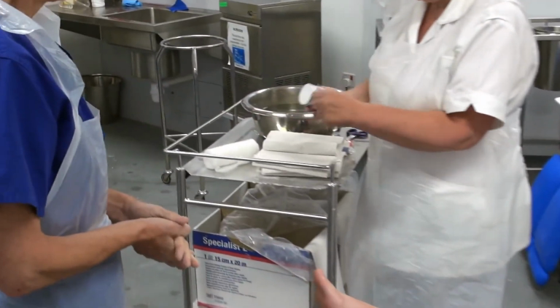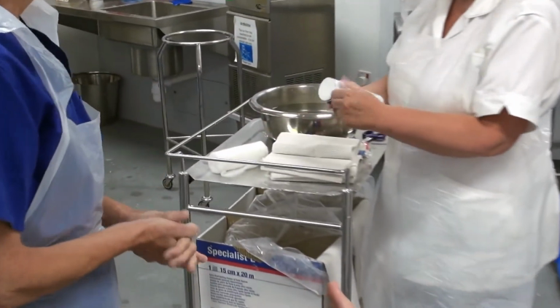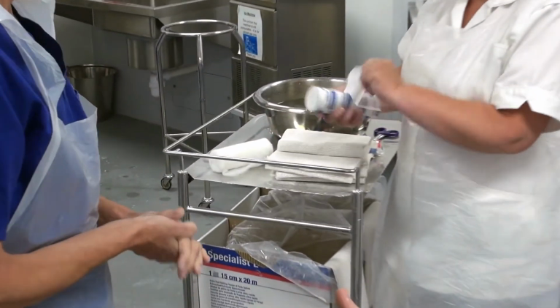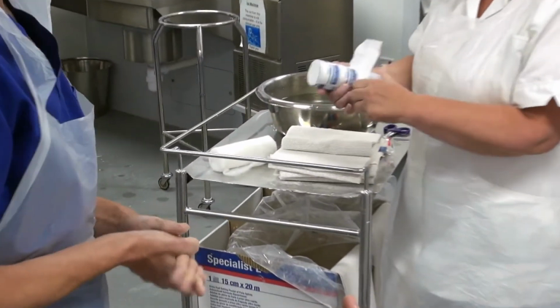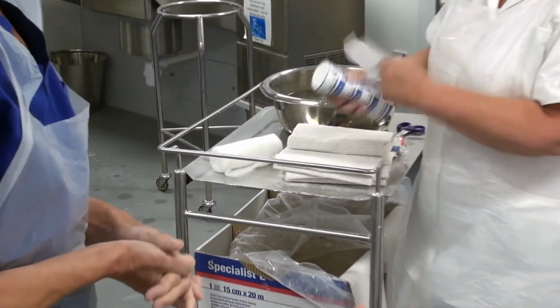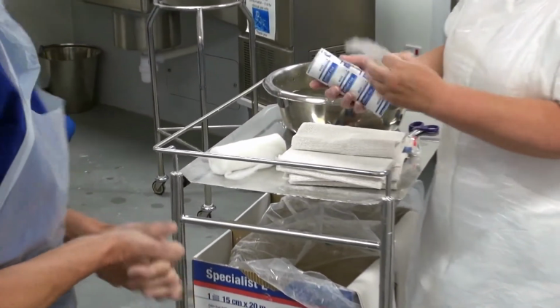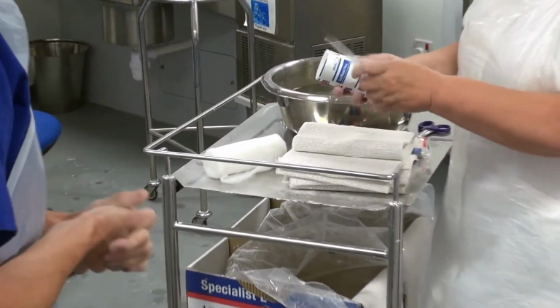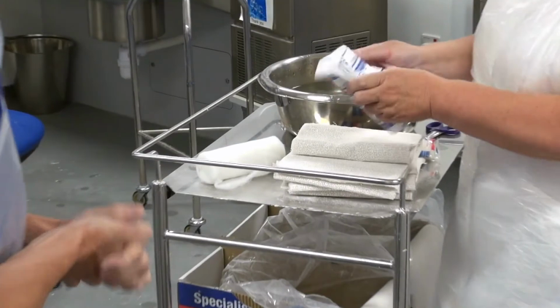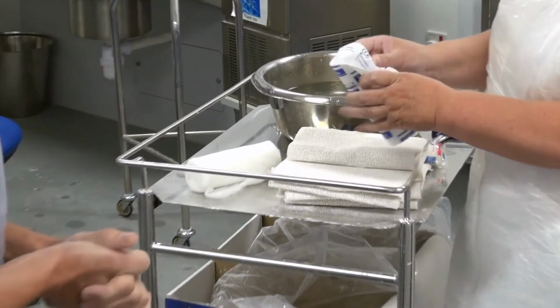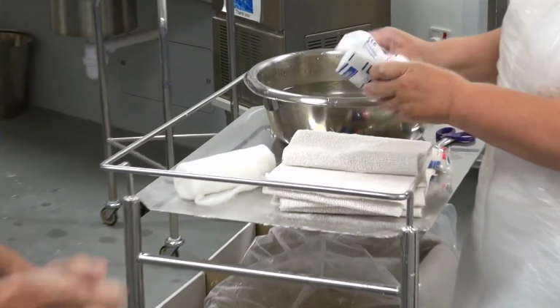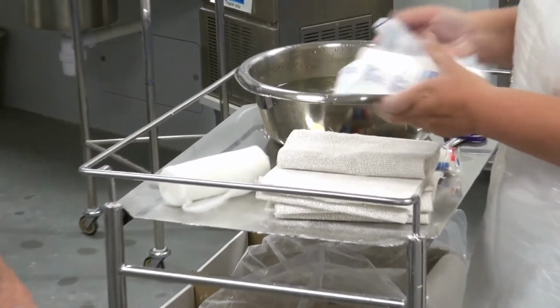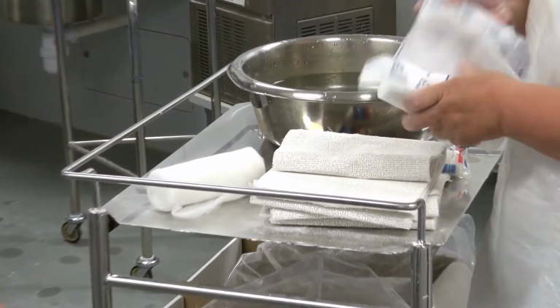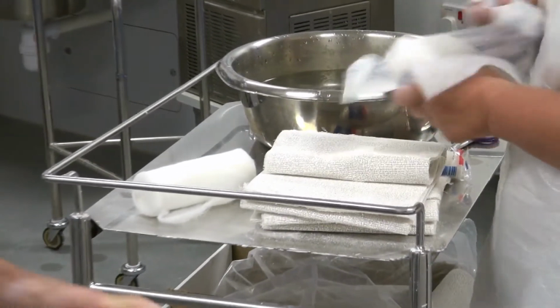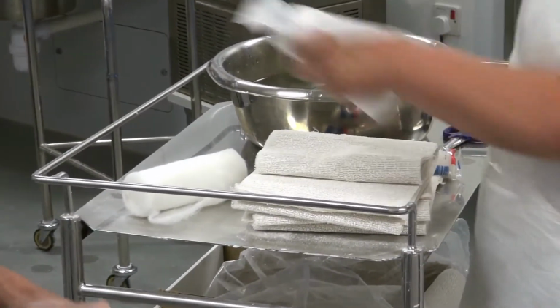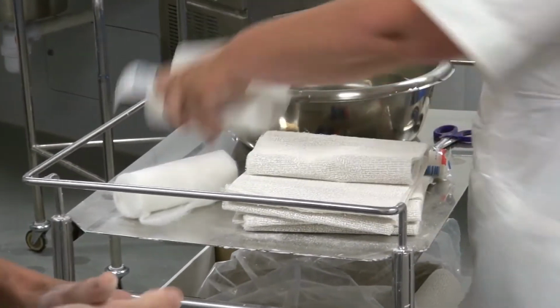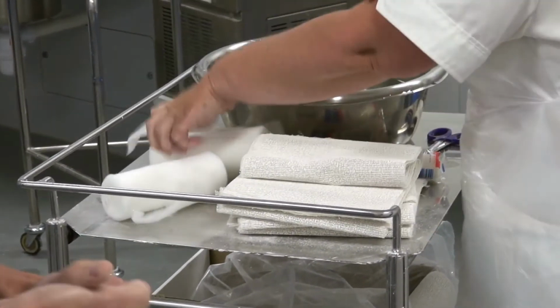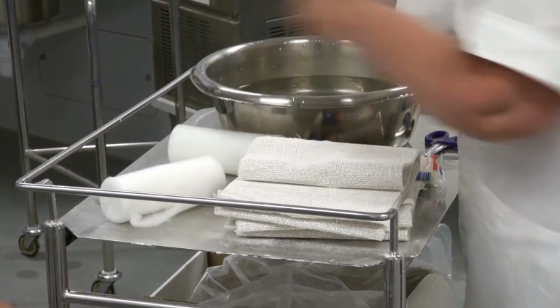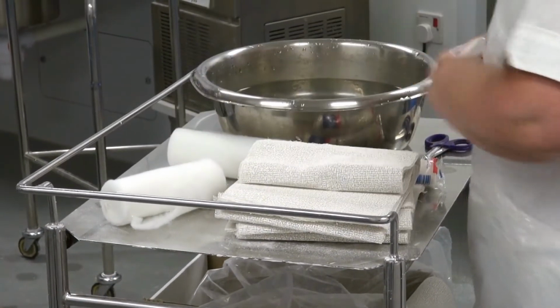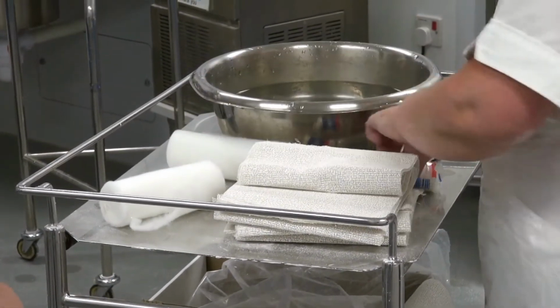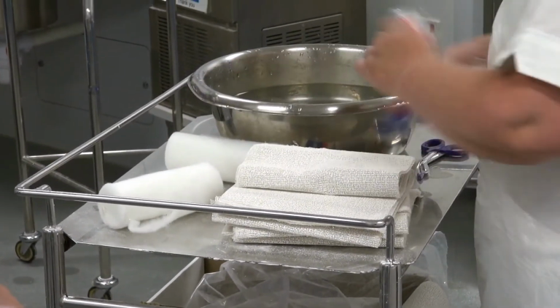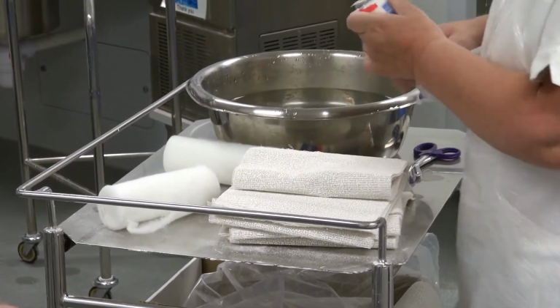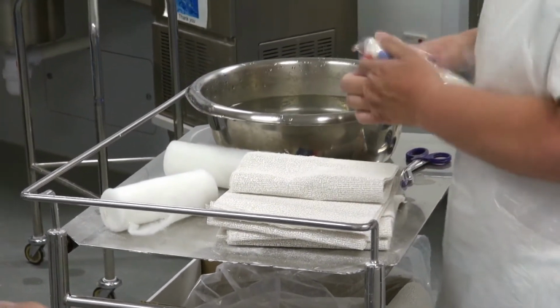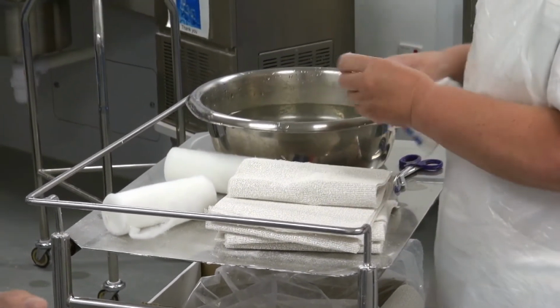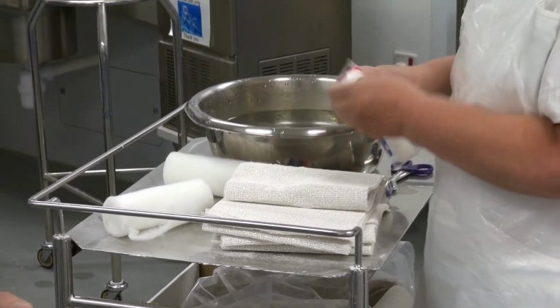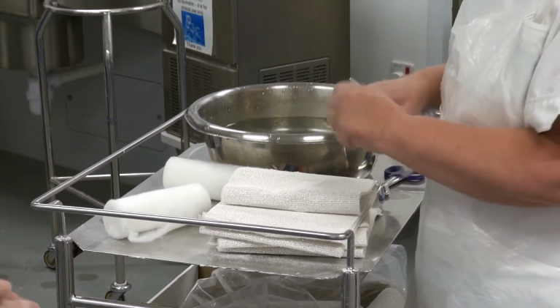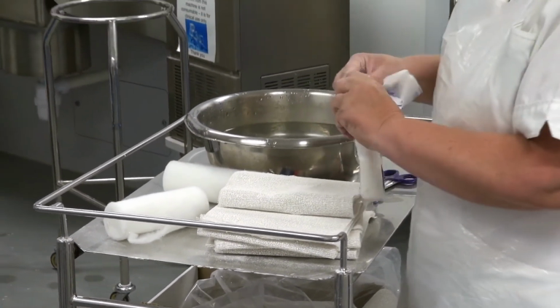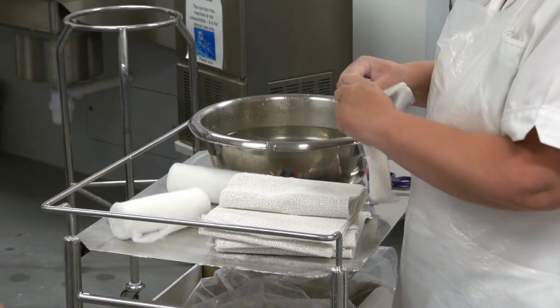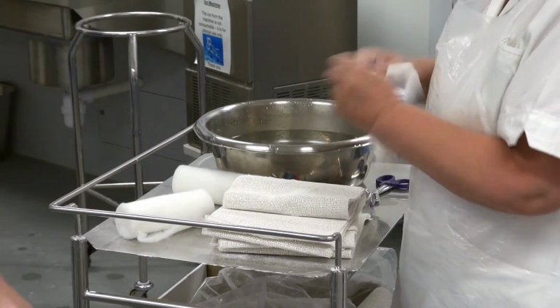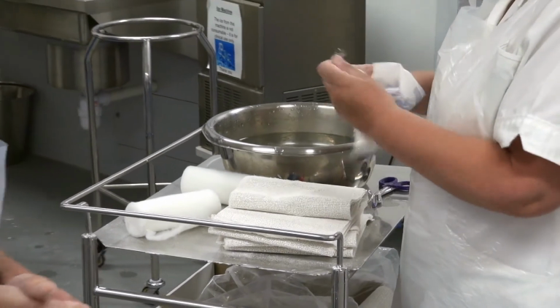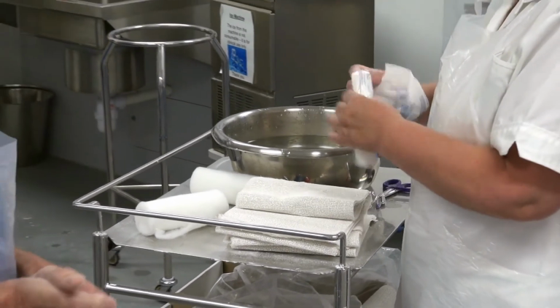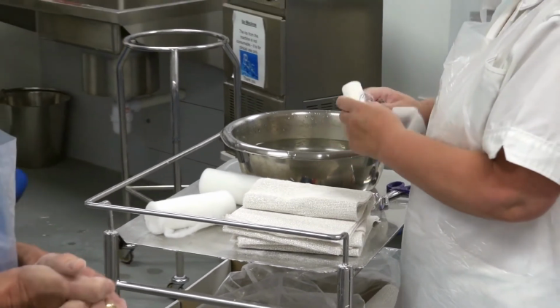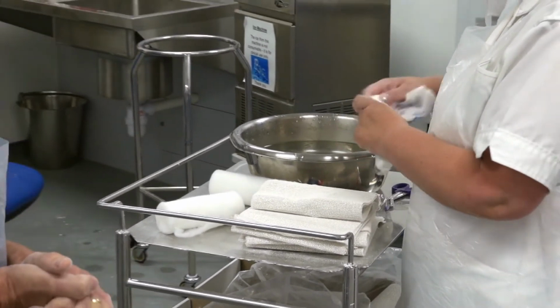Pam has got some padding now and she's also going to pre-shrink some cotton bandages ready to apply at the end to secure the slab in place.